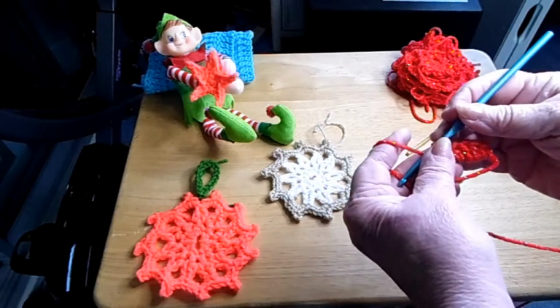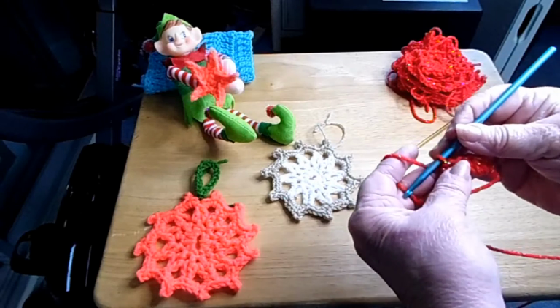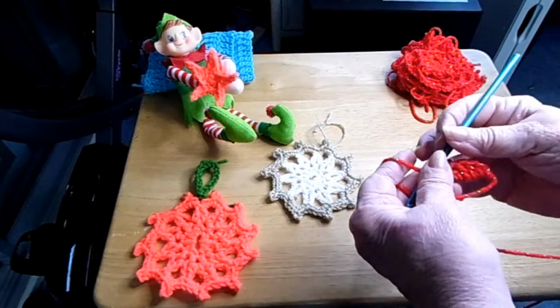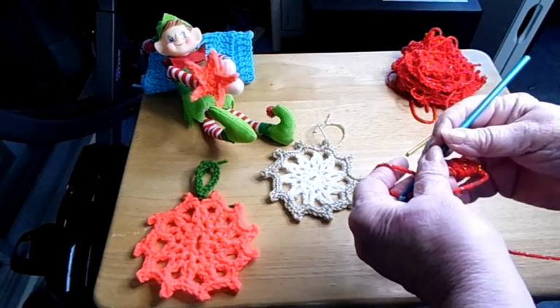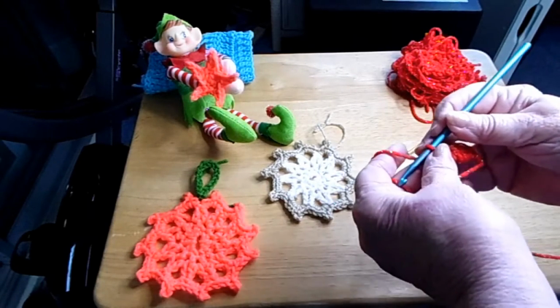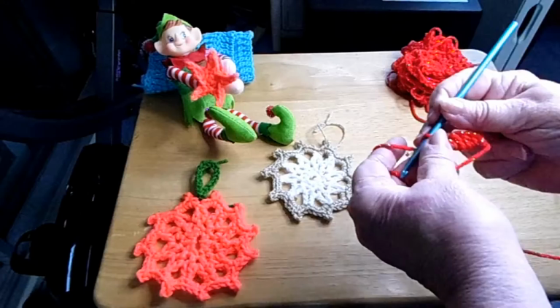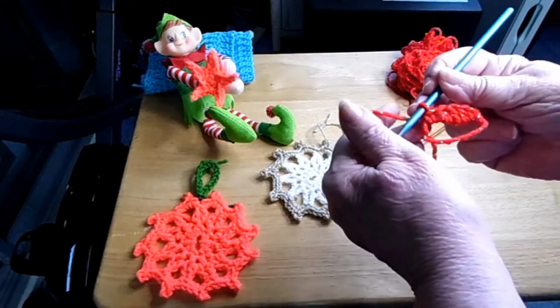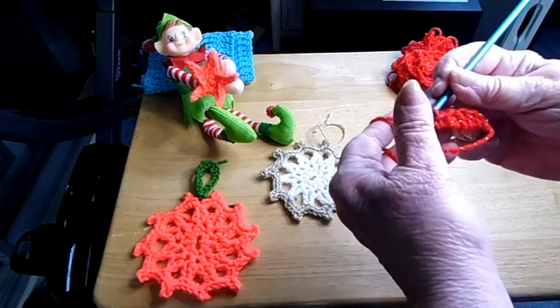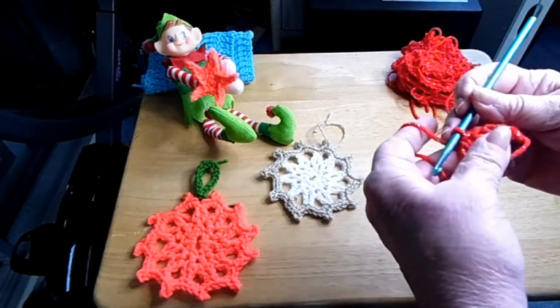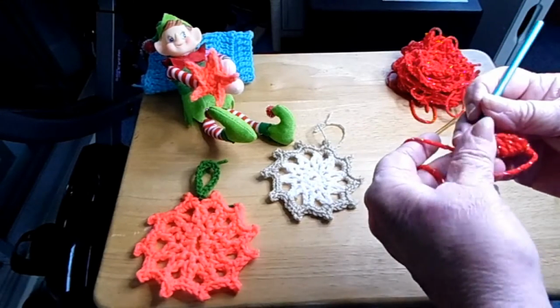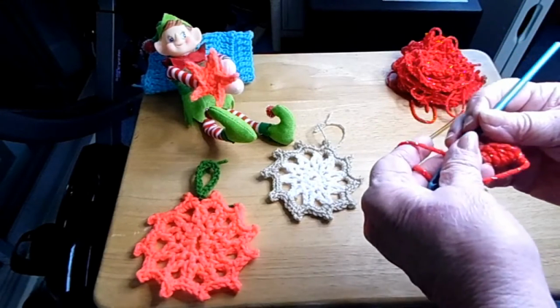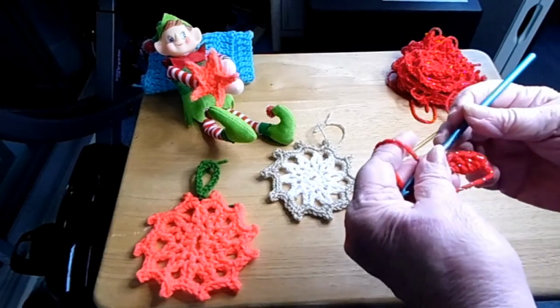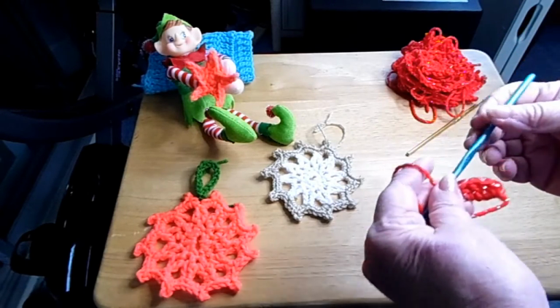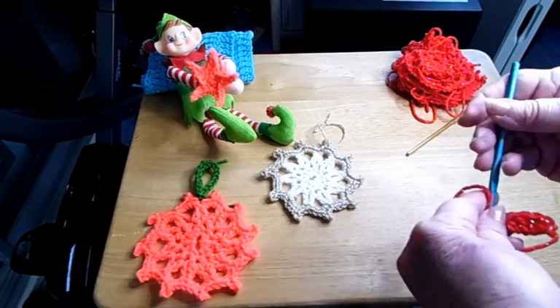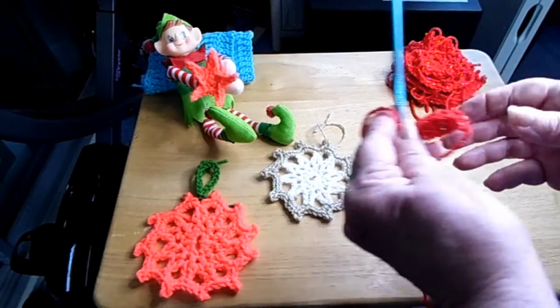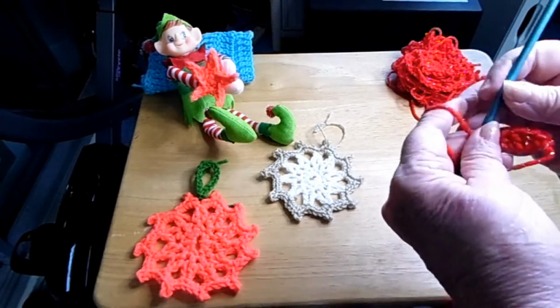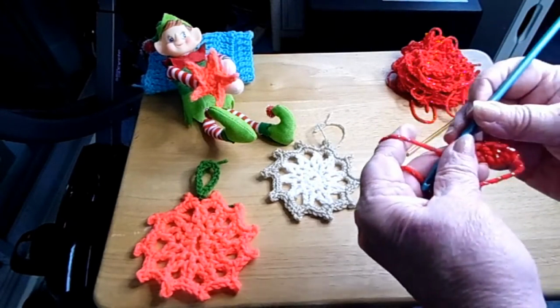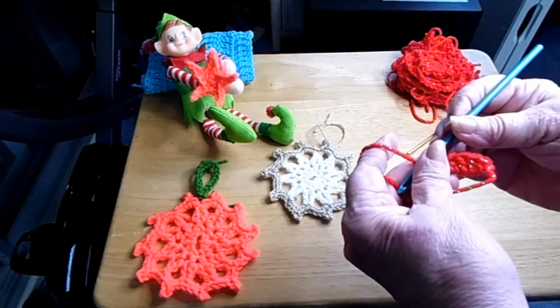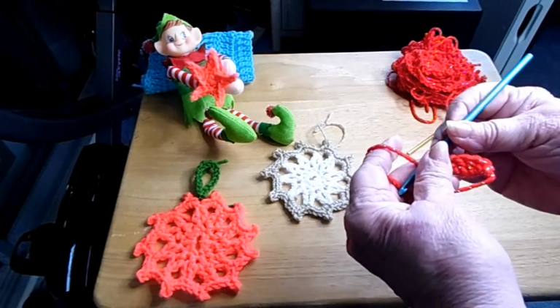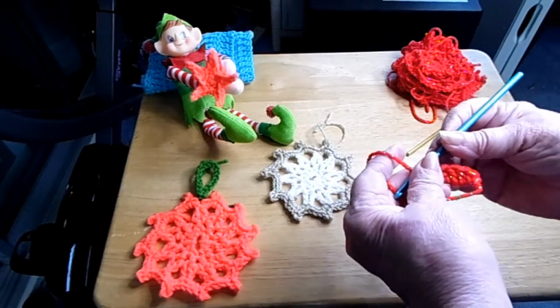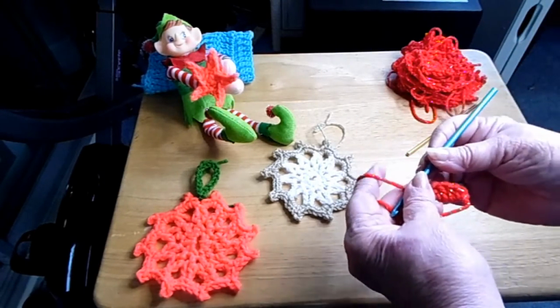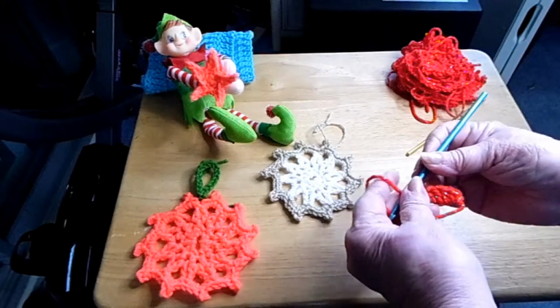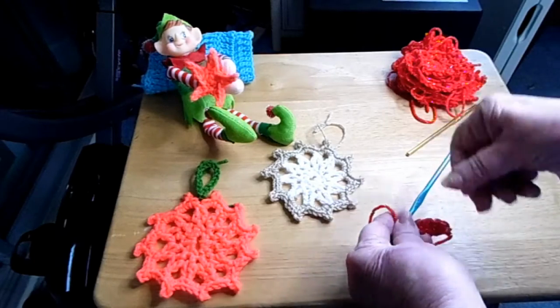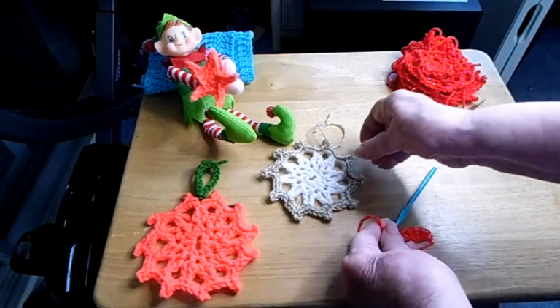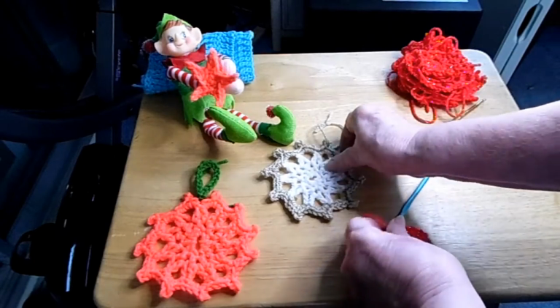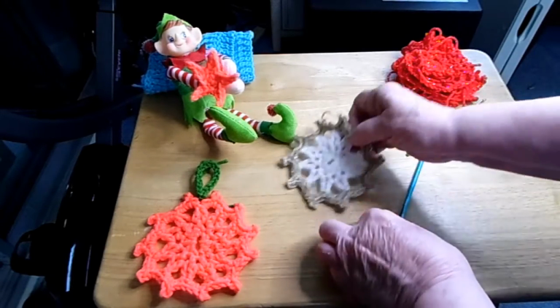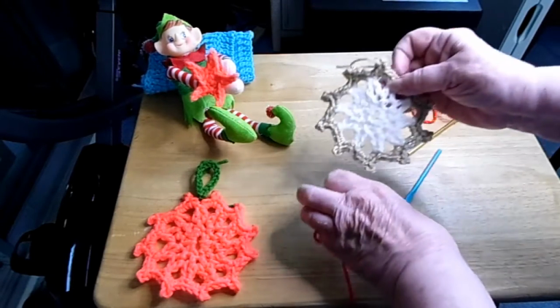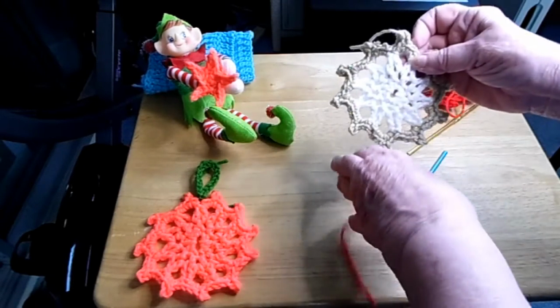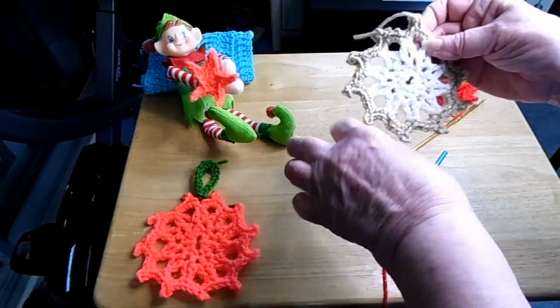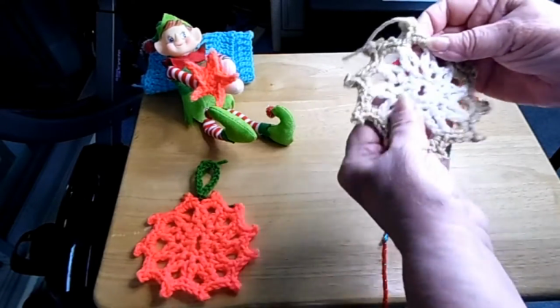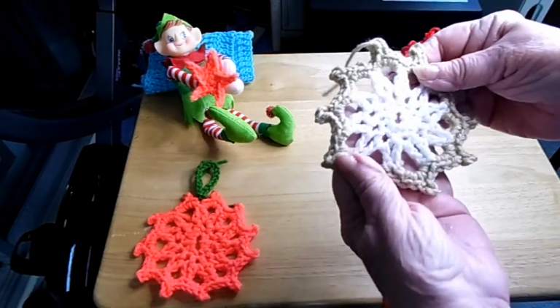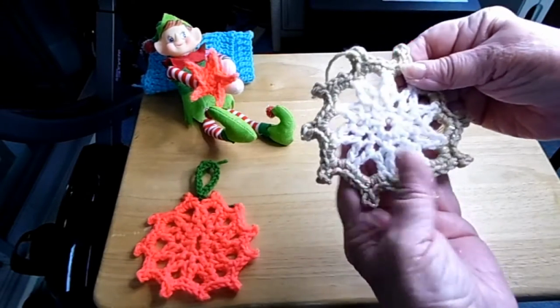Welcome to Lena's Needle Crafts. Merry Christmas! And Mr. Elf, he thinks he's helping me because he's holding a star. Today we're going to go over how to make an ornament.